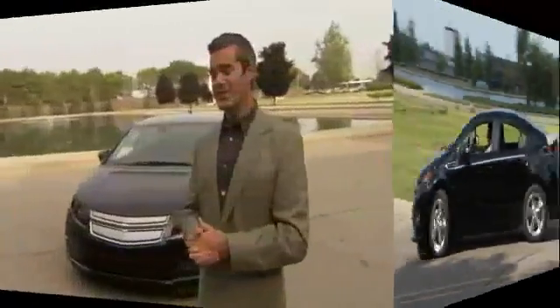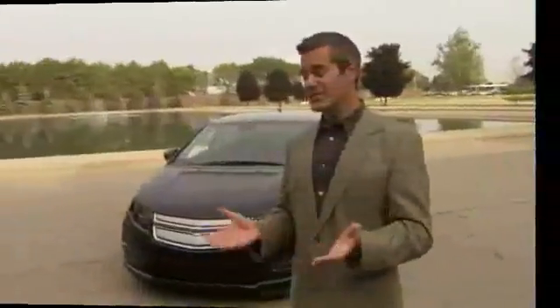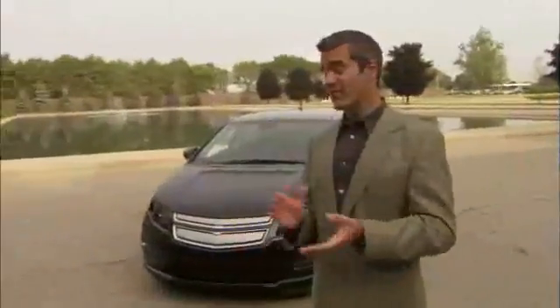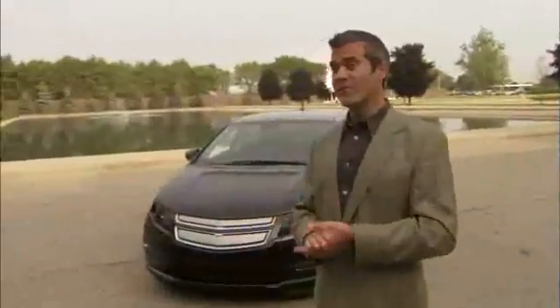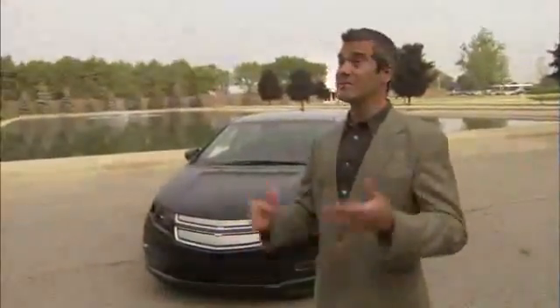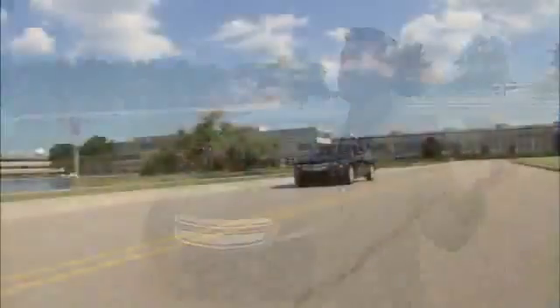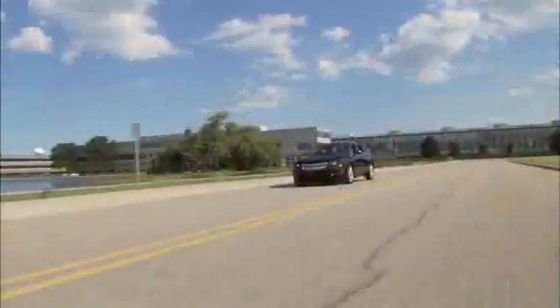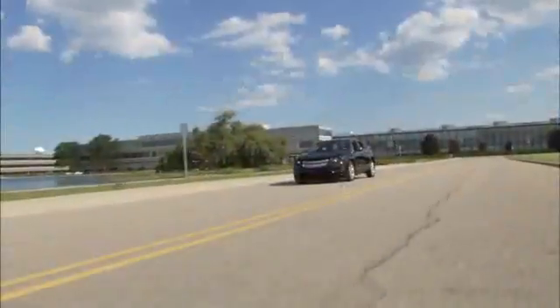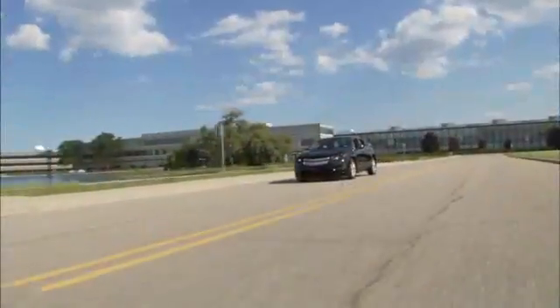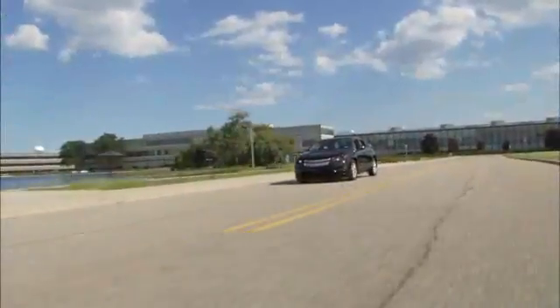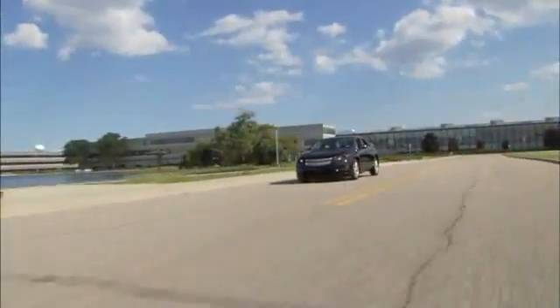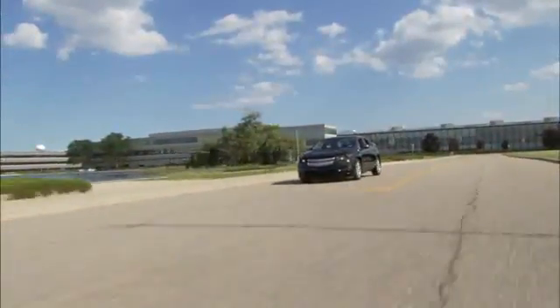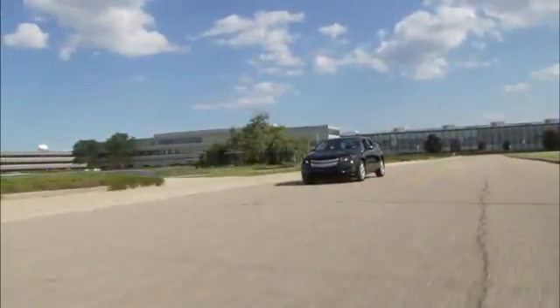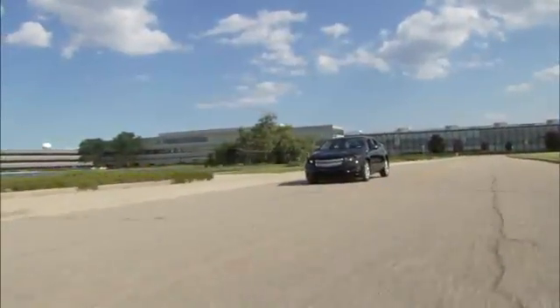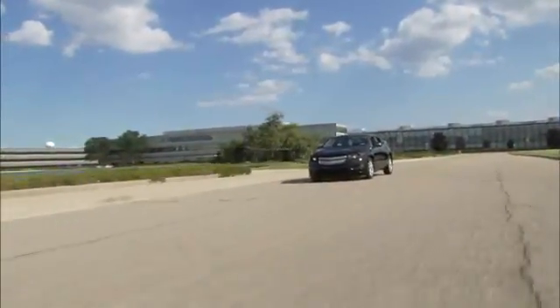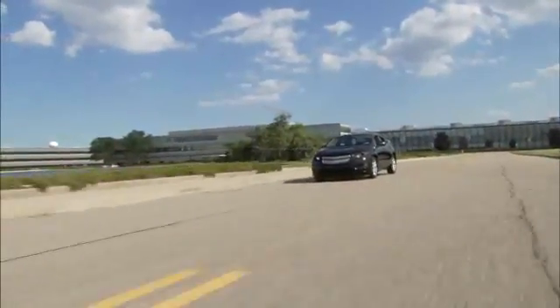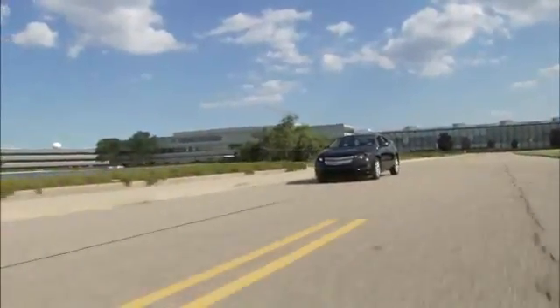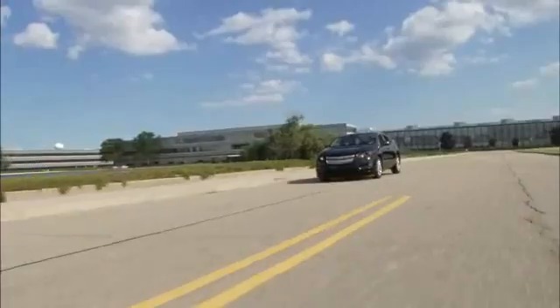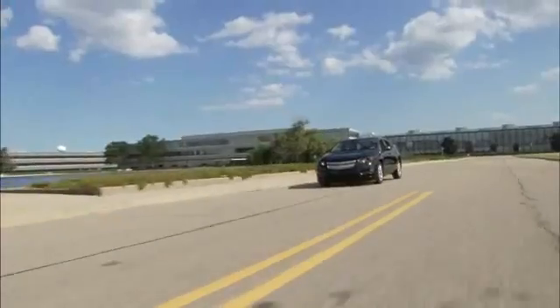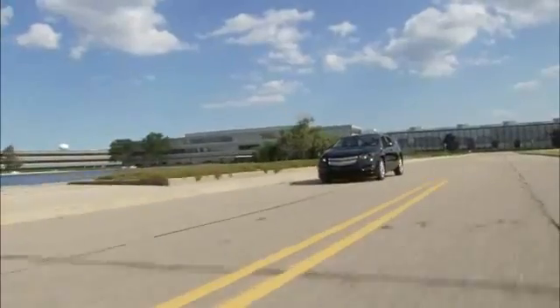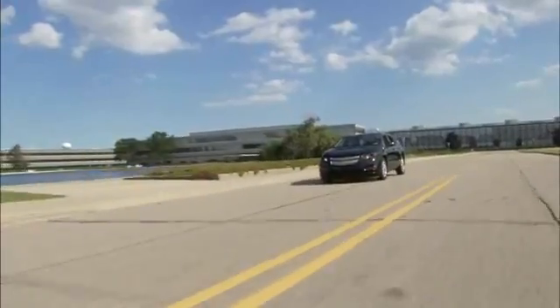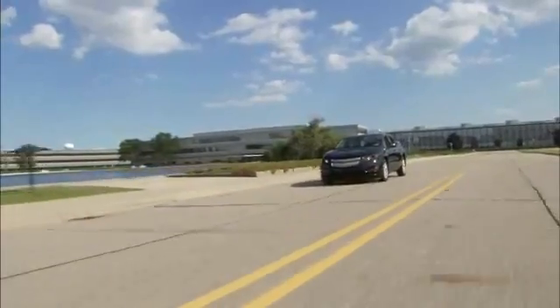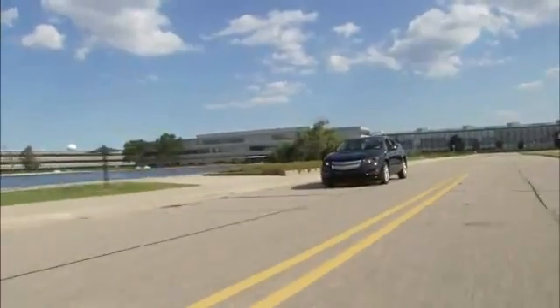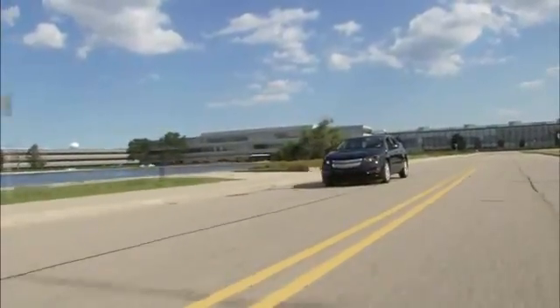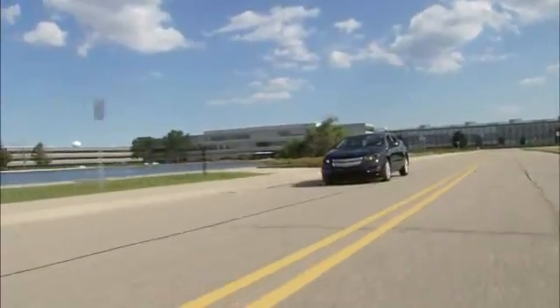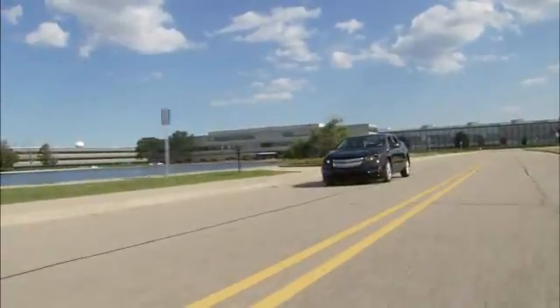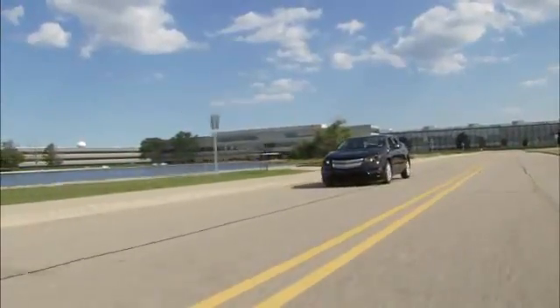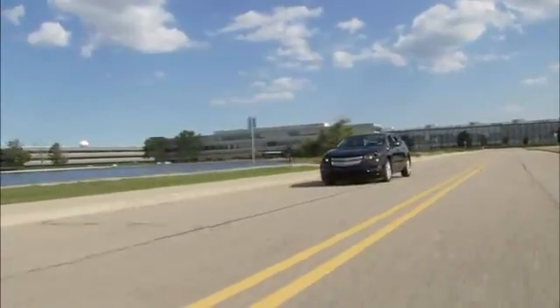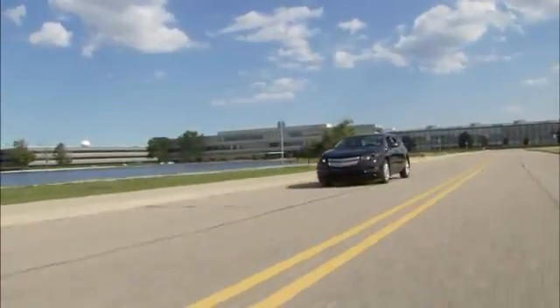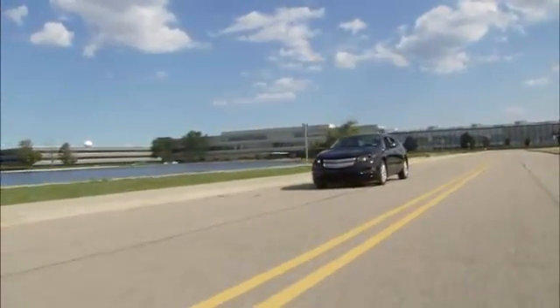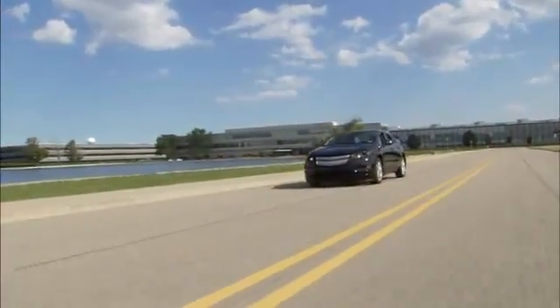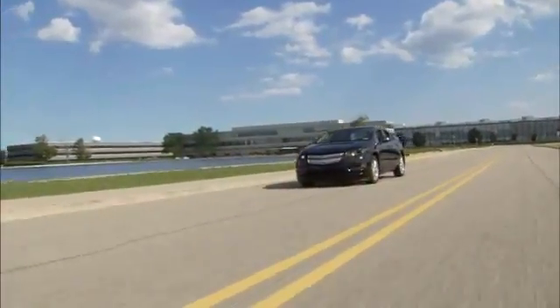This is a wonderful day — a beautiful, beautiful day. The car is on time, it's meeting the aerodynamic performance targets, it looks great, and it drives great. I'm very happy.